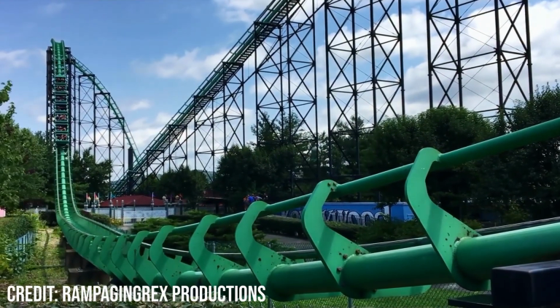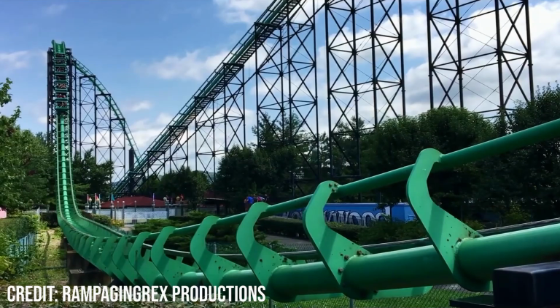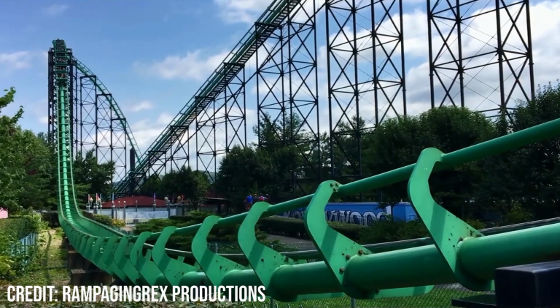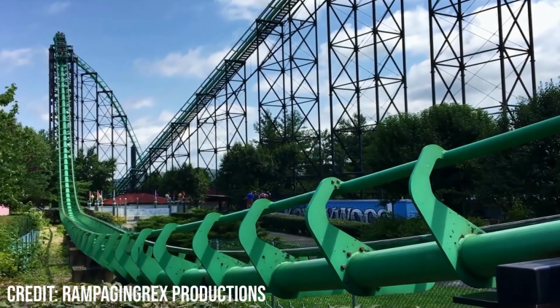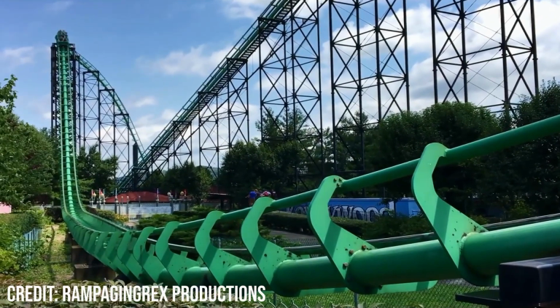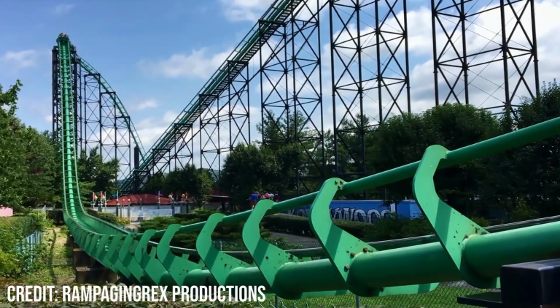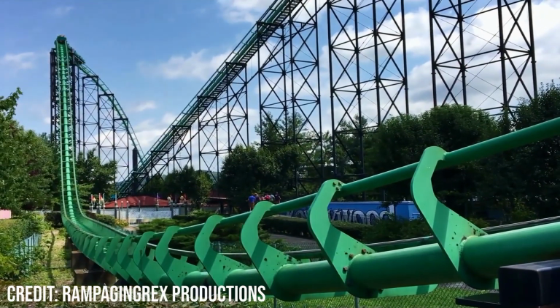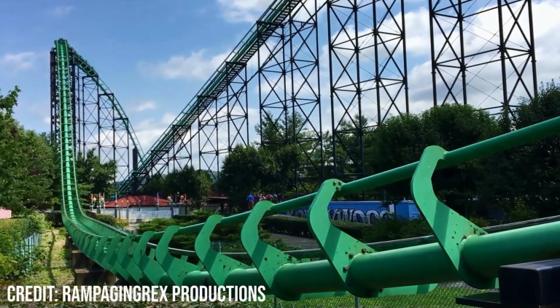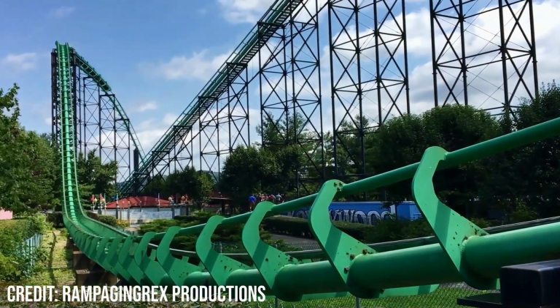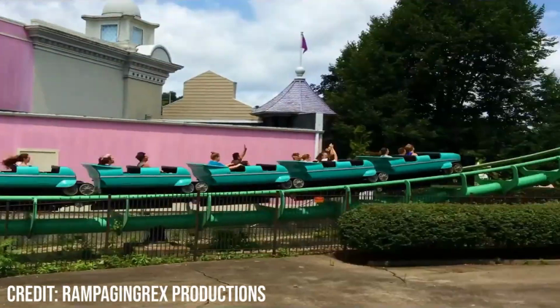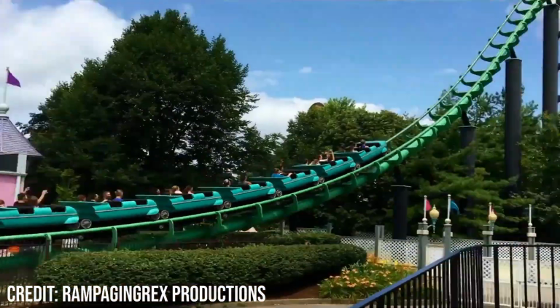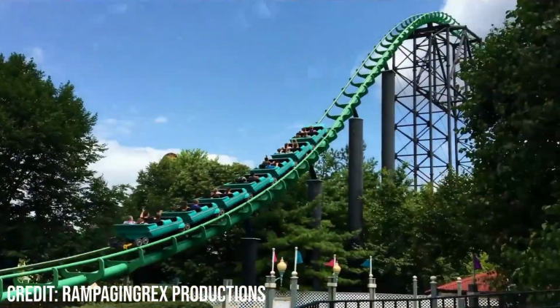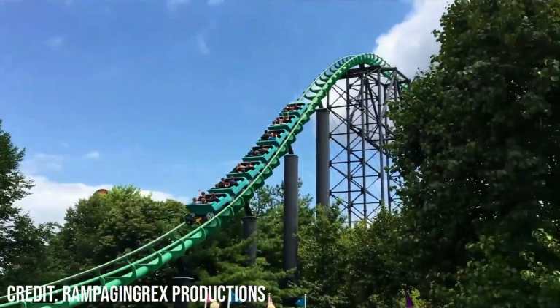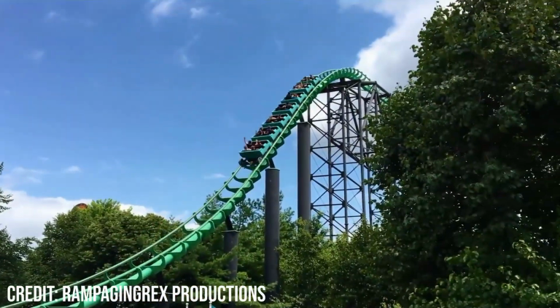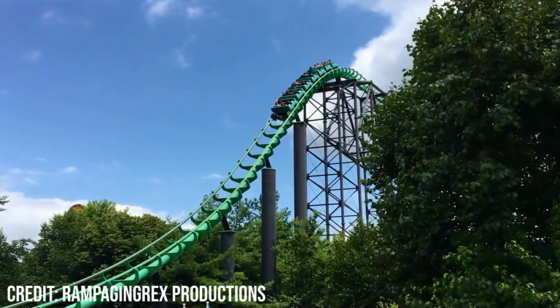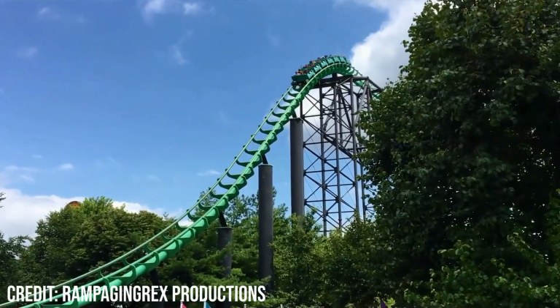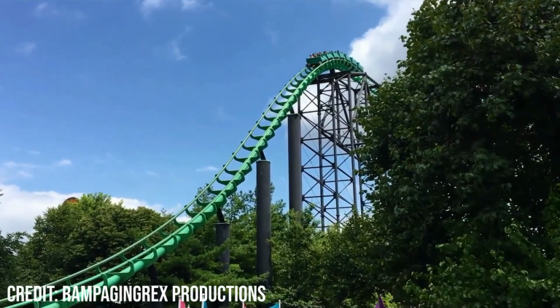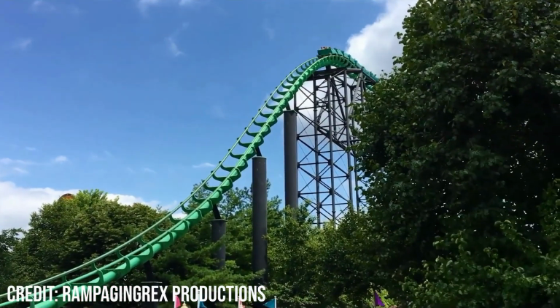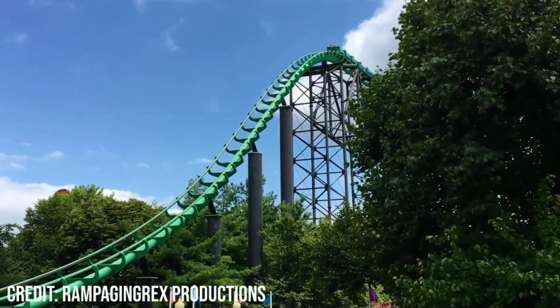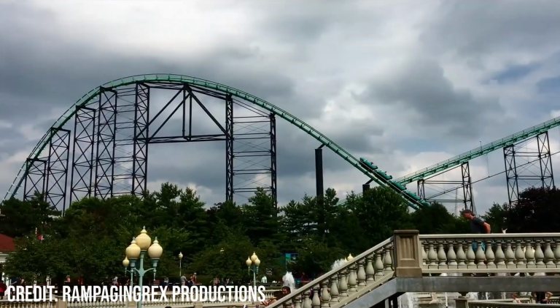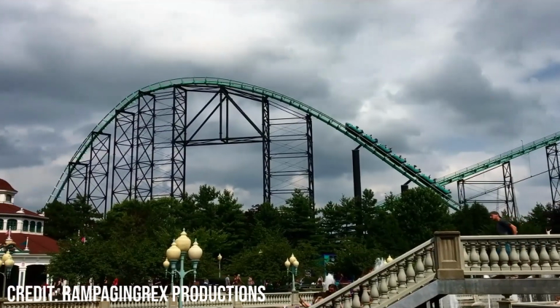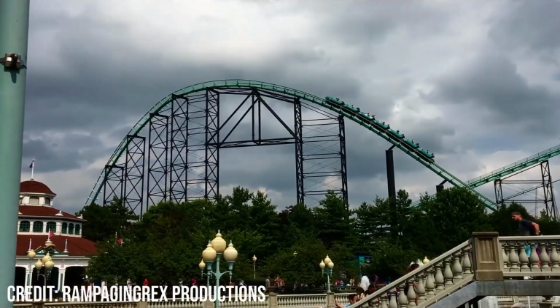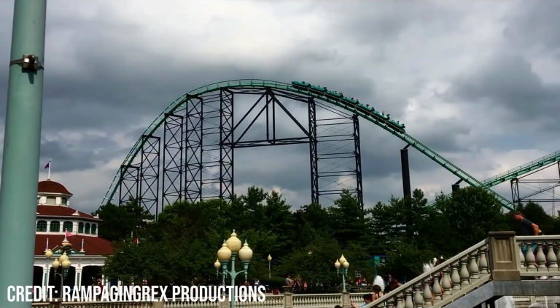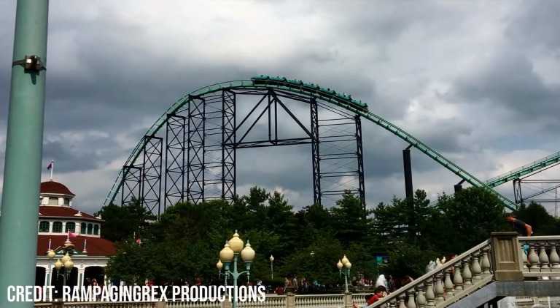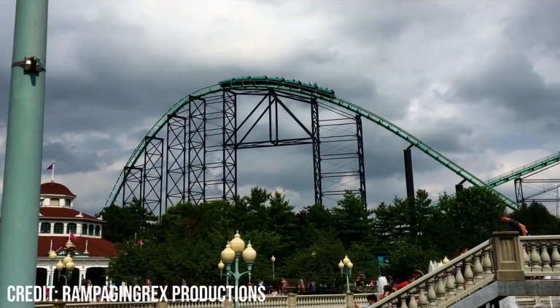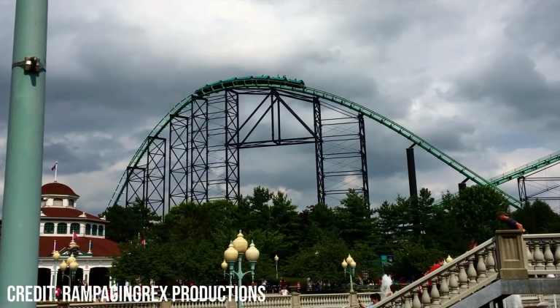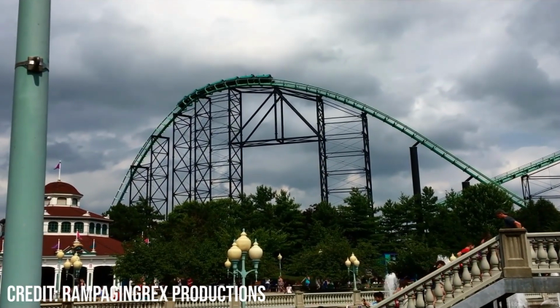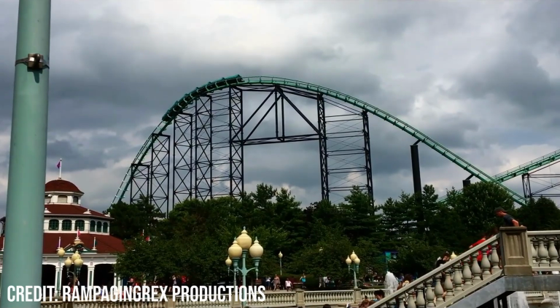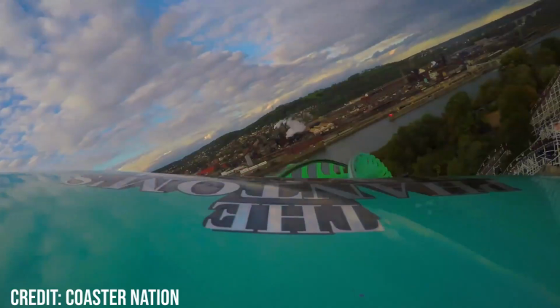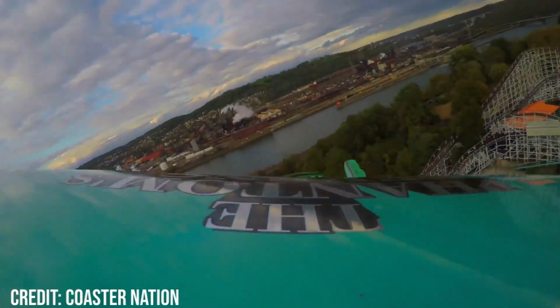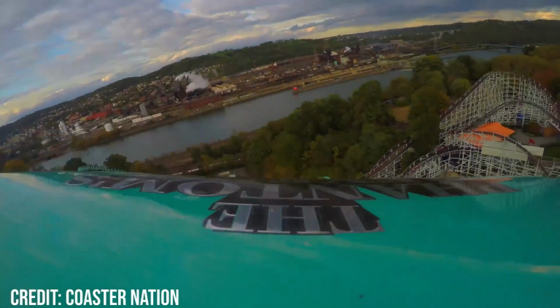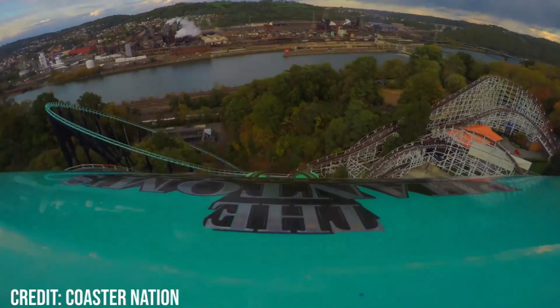The train then rises up with a decent but short moment of positives, and climbs up for a second before flattening out. This moment gives weaker airtime in the front, but in the back the airtime is non-existent. The train then navigates a raised right-hand turn, giving a great view of the river and steelworks below, while also providing subtle laterals.